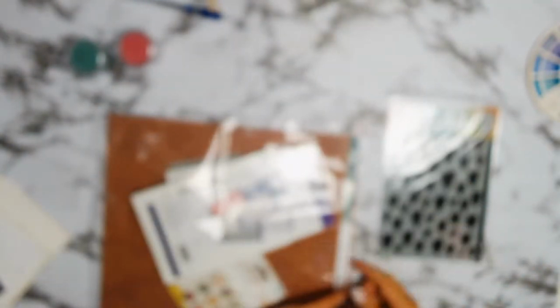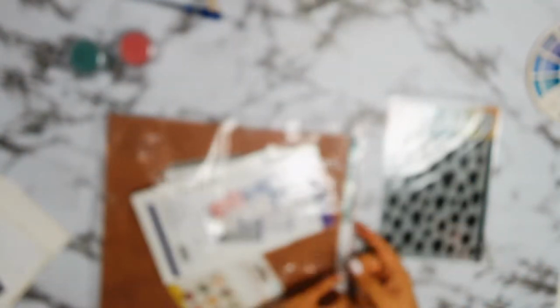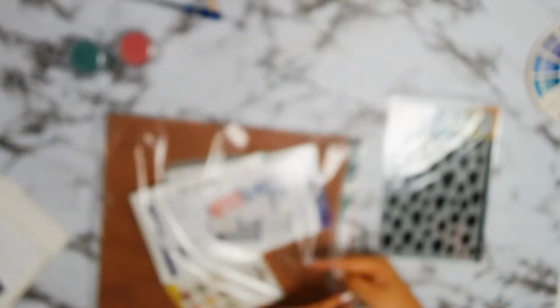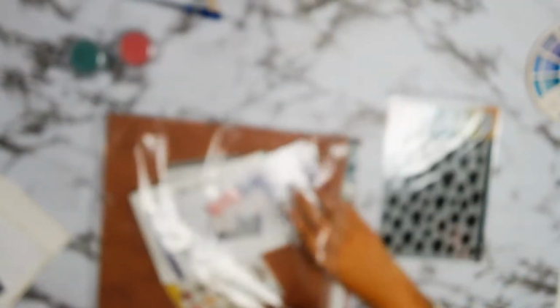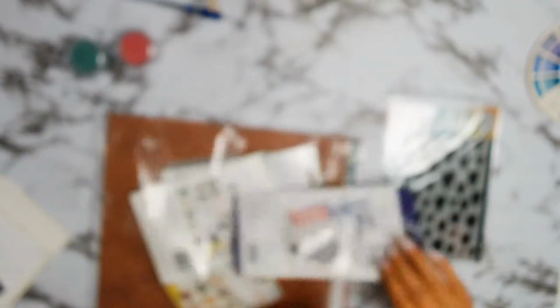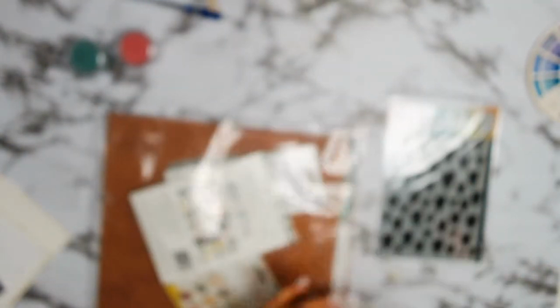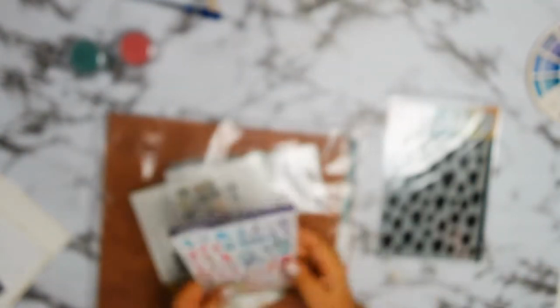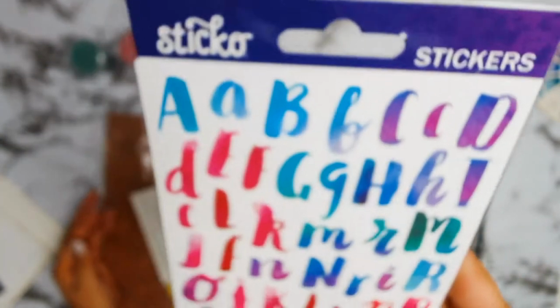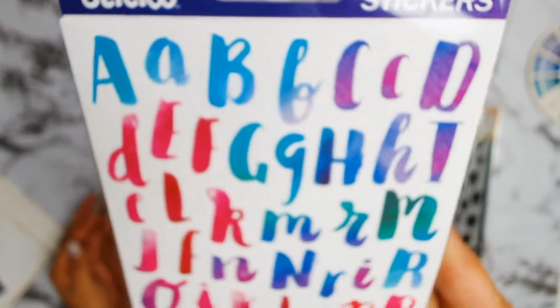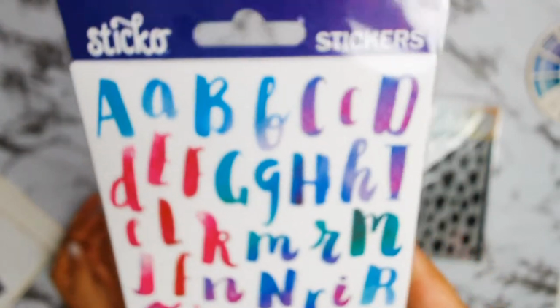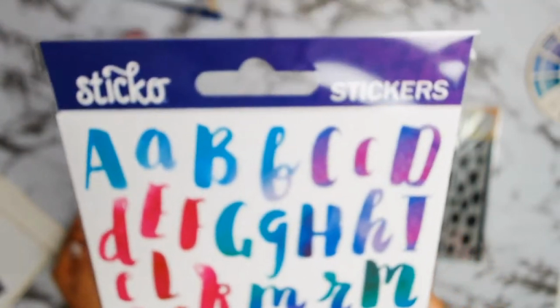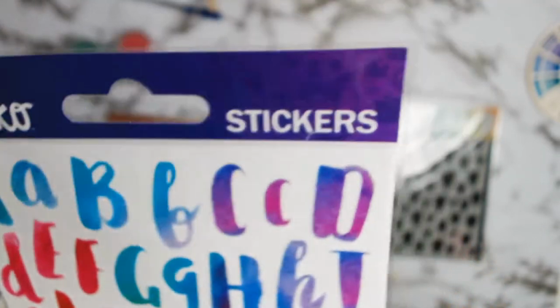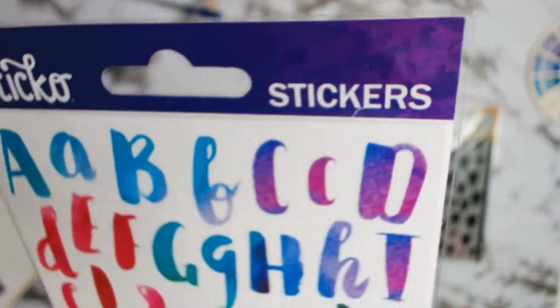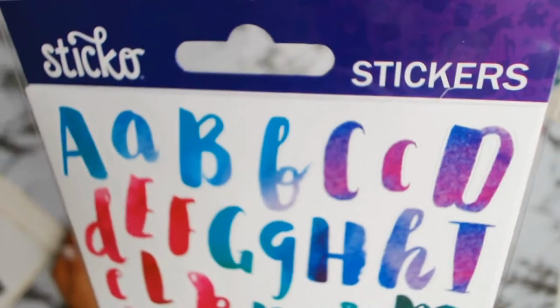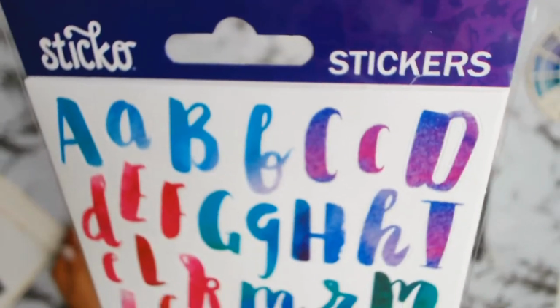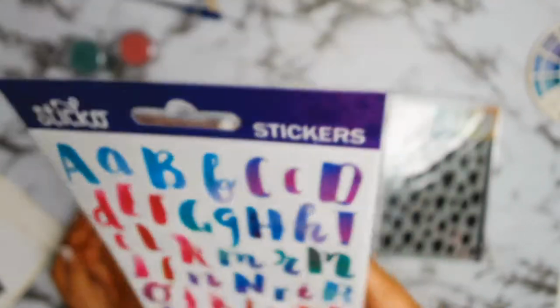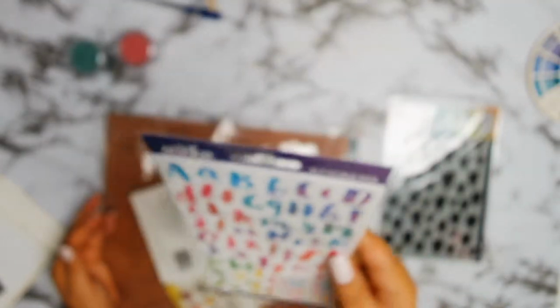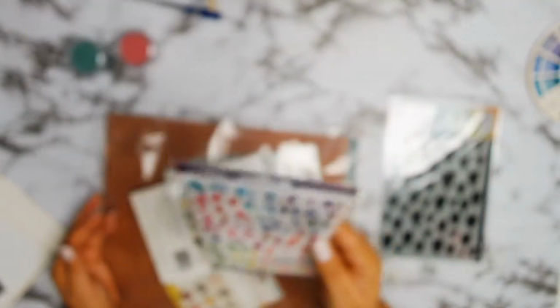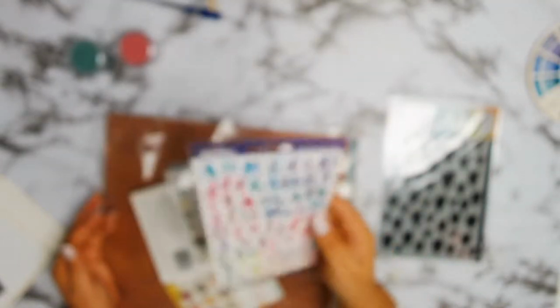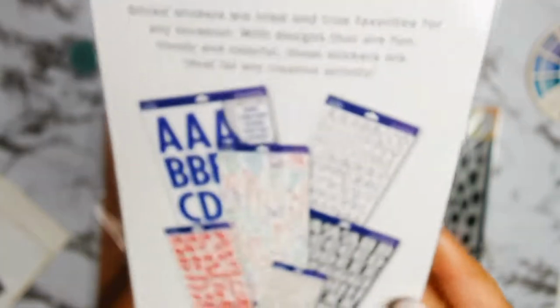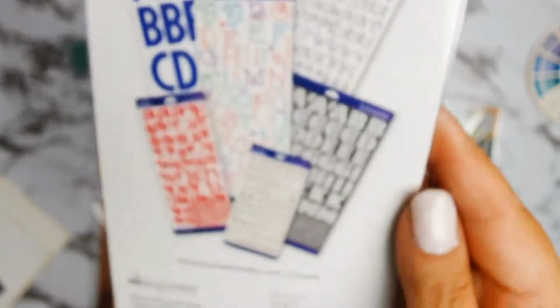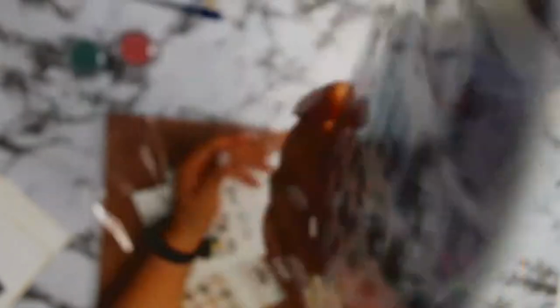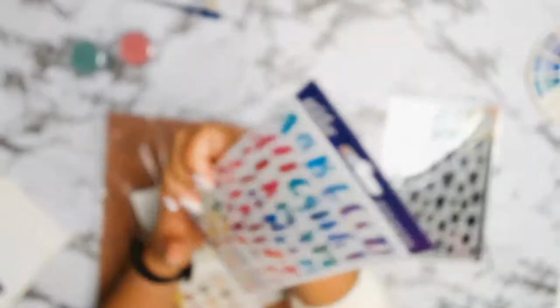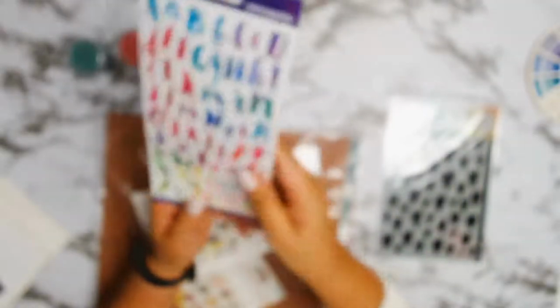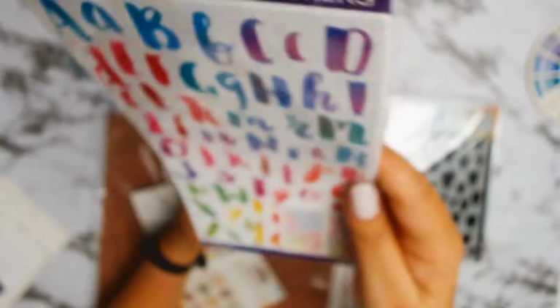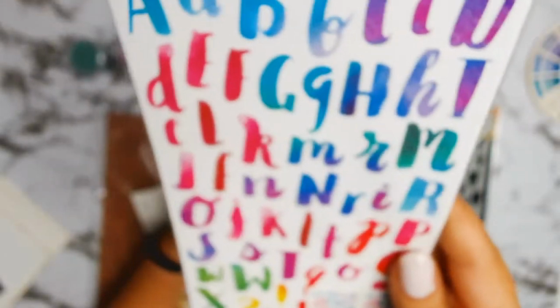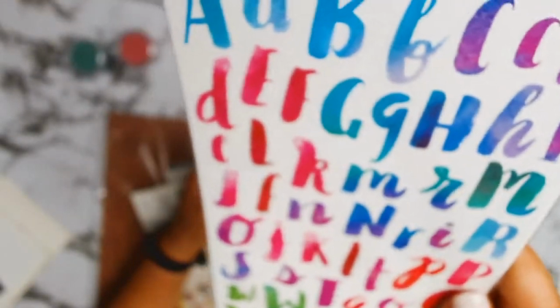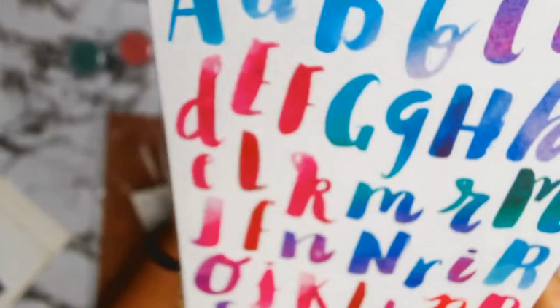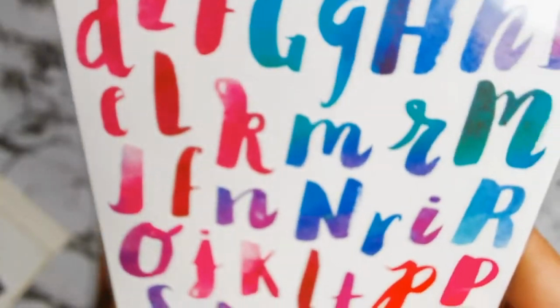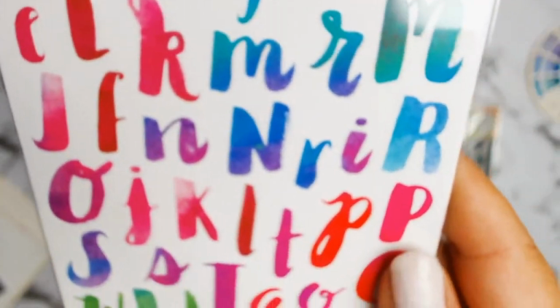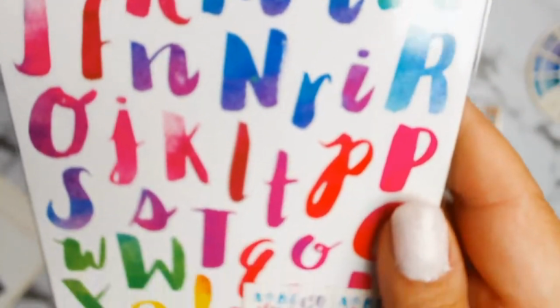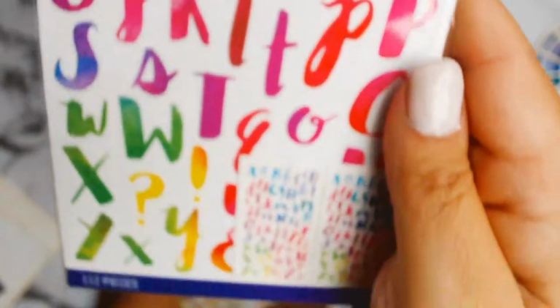Next up are these gorgeous stickers — they're very colorful. I cannot wait to use them. I'm not sure what I'm going to do with them yet, but I'm sure I'll find a project. Look at them — aren't they gorgeous colors!